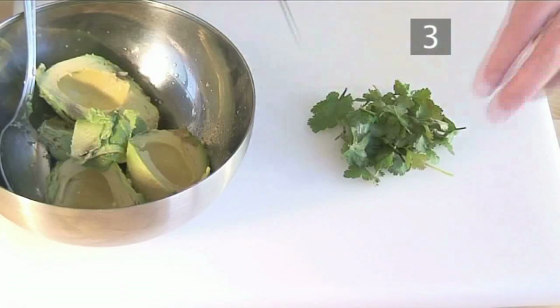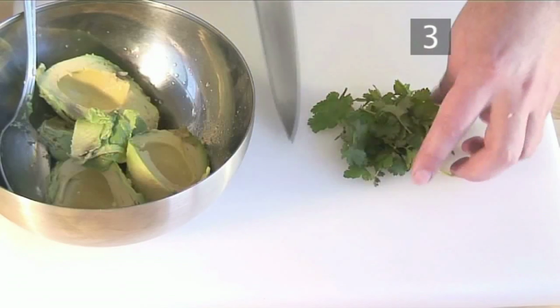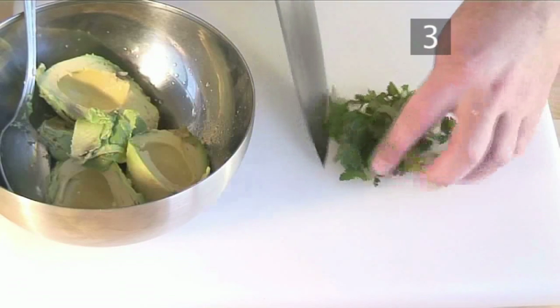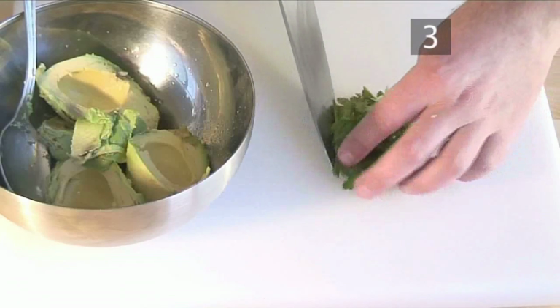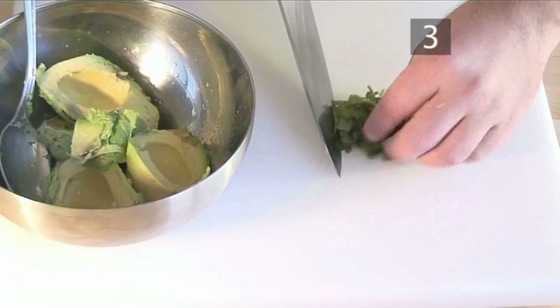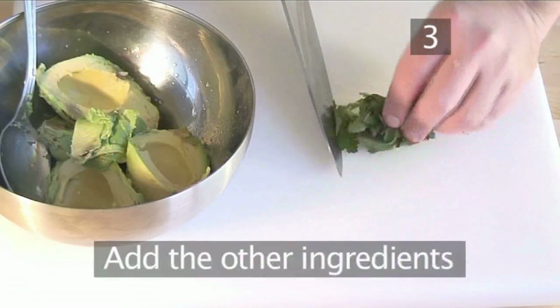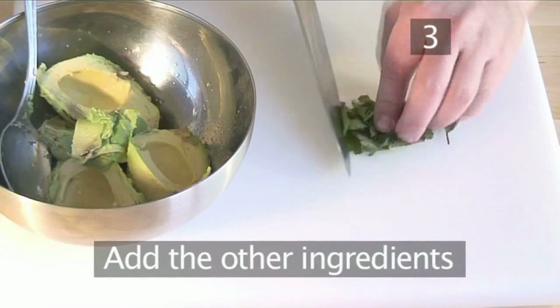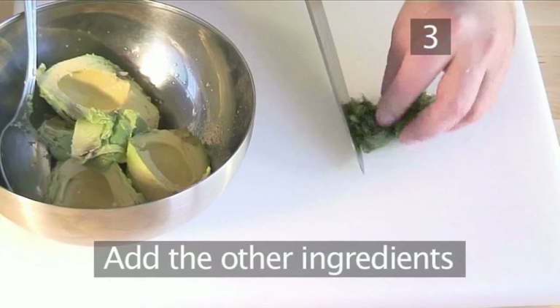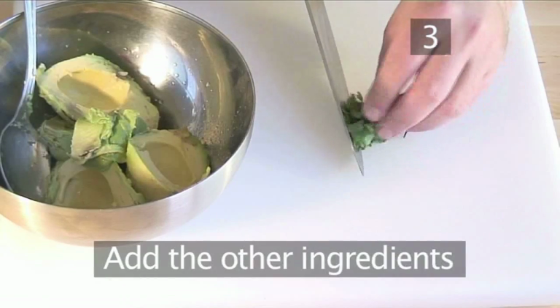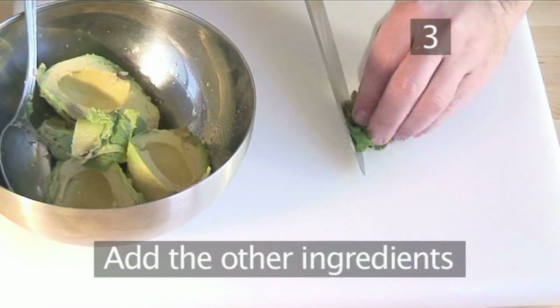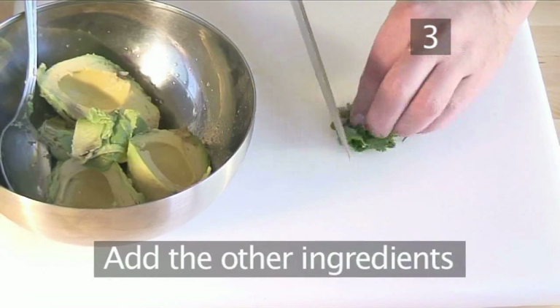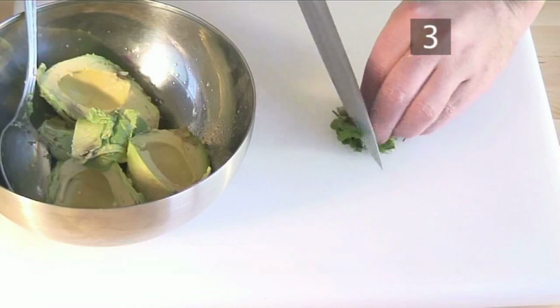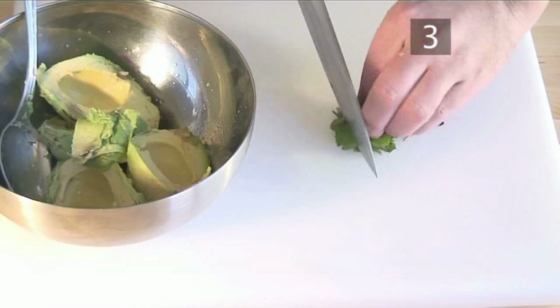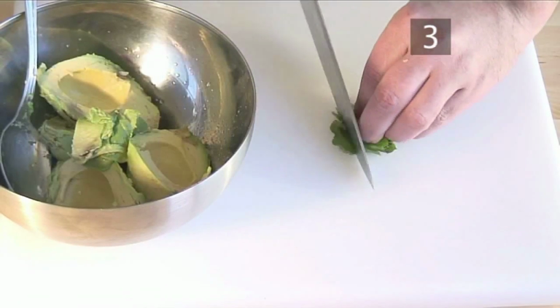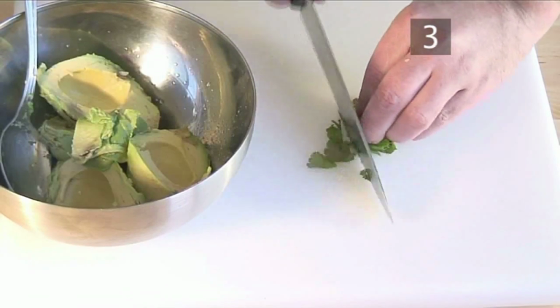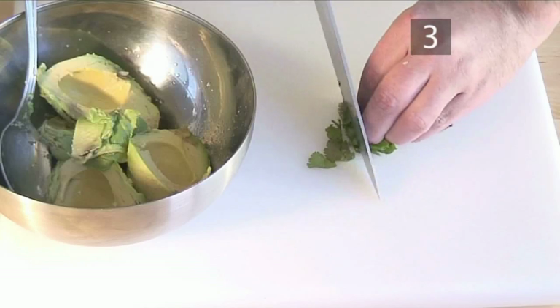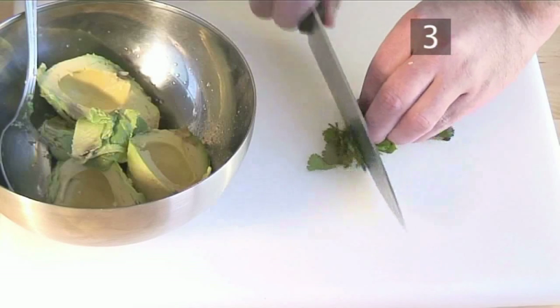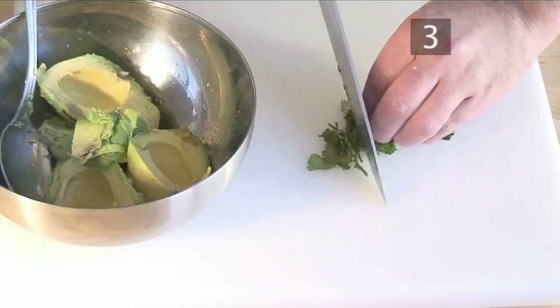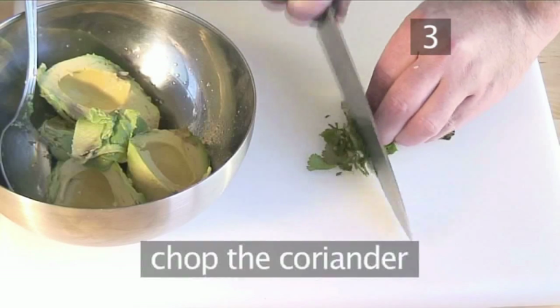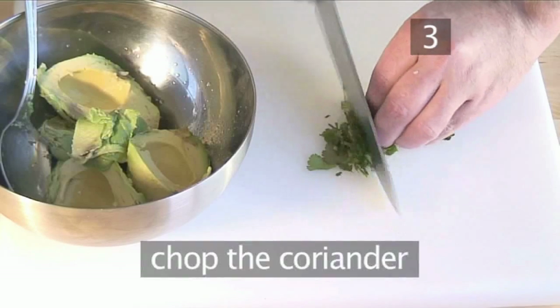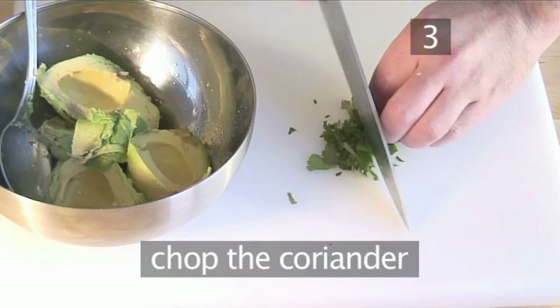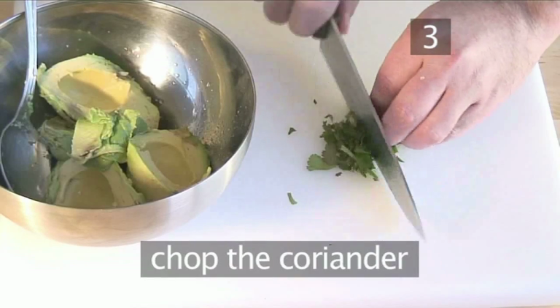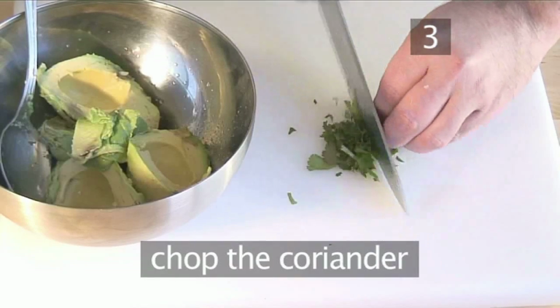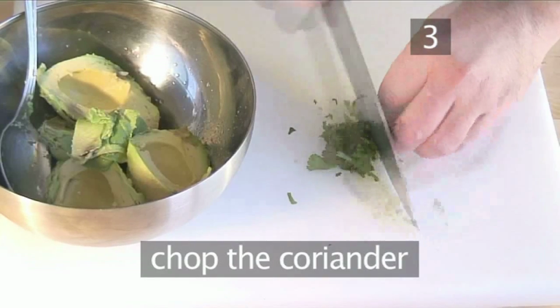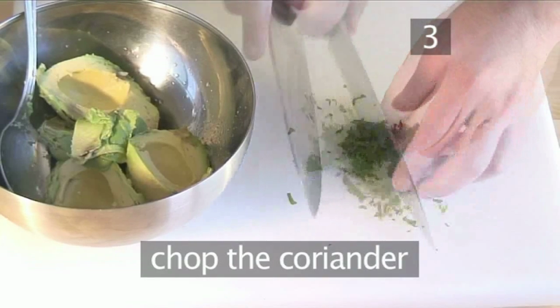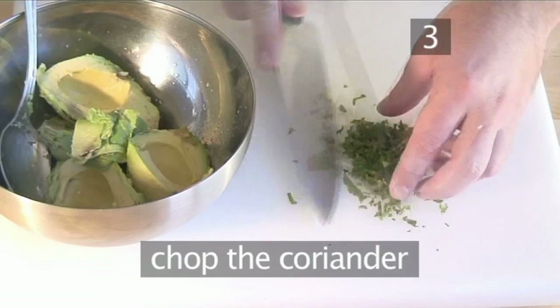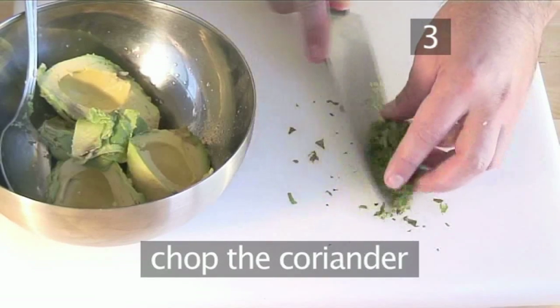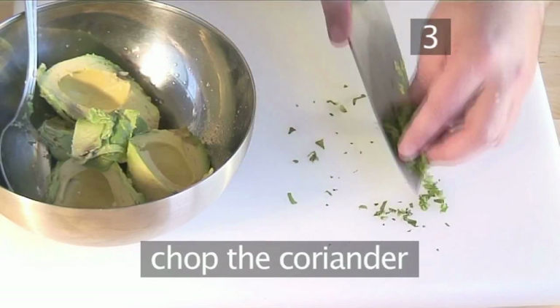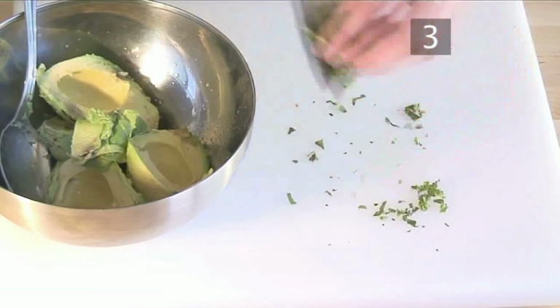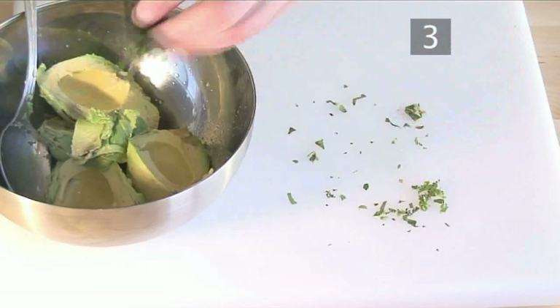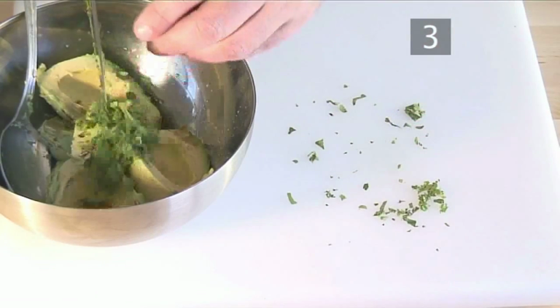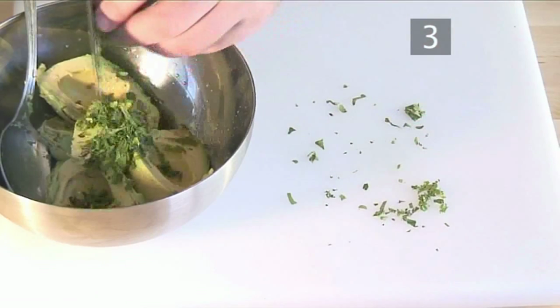Step 3: chop the coriander and shallot into small bits and throw into the bowl.